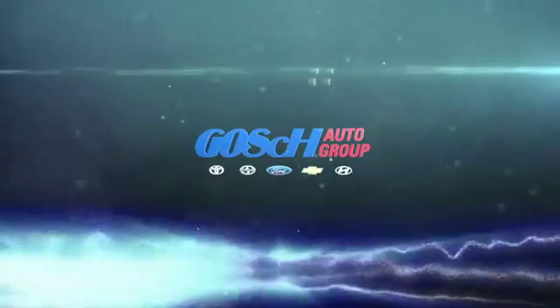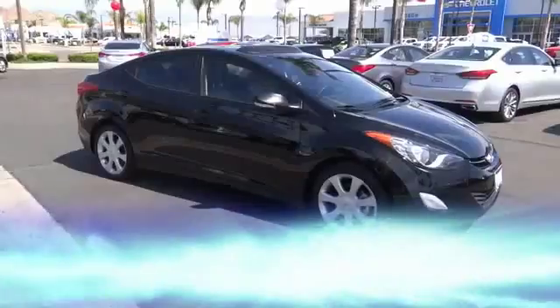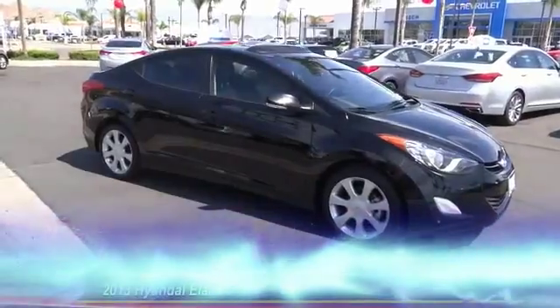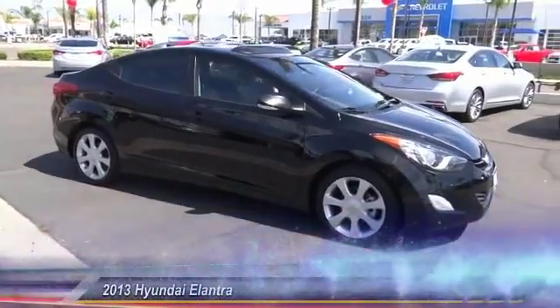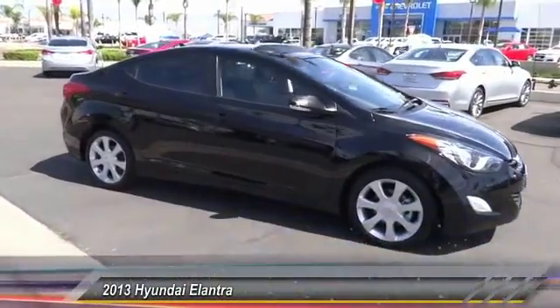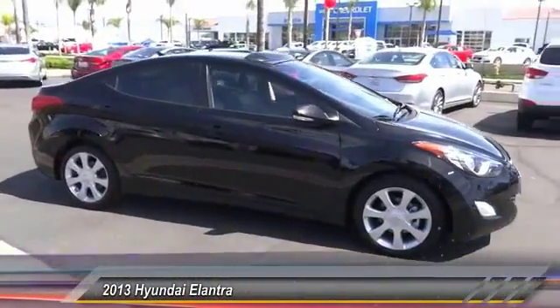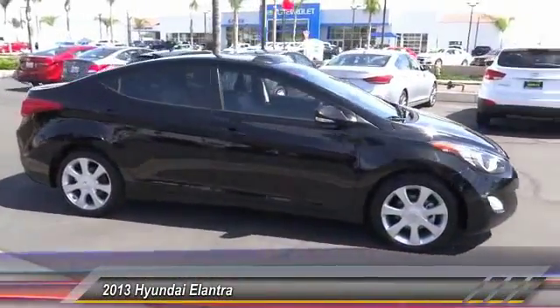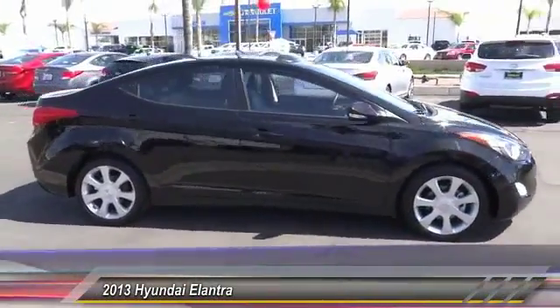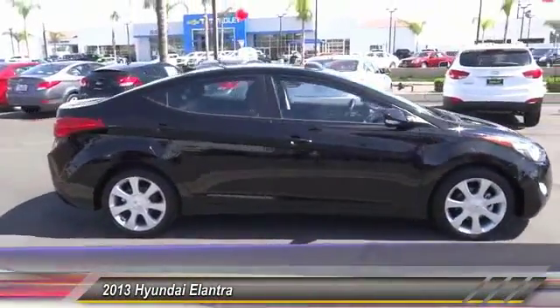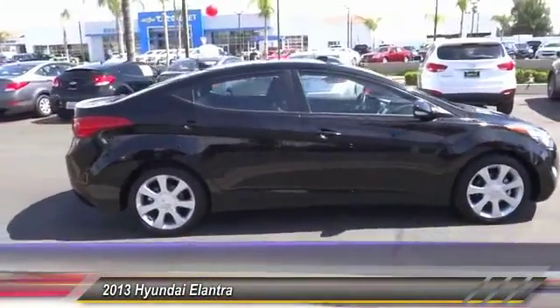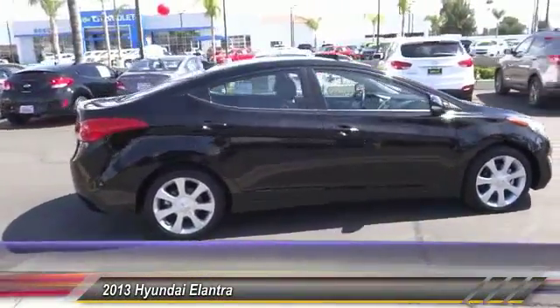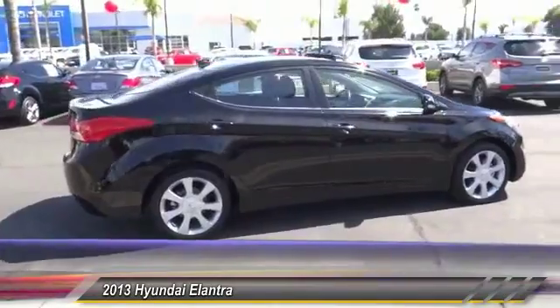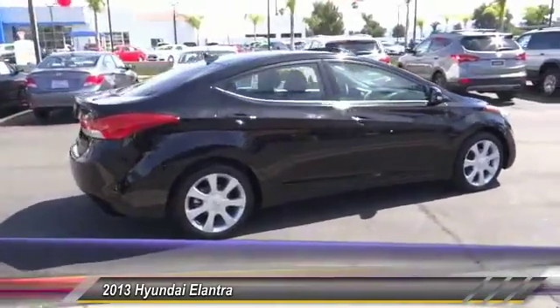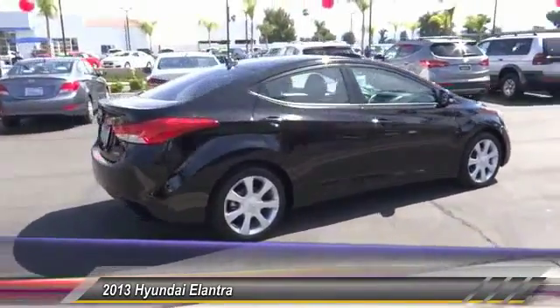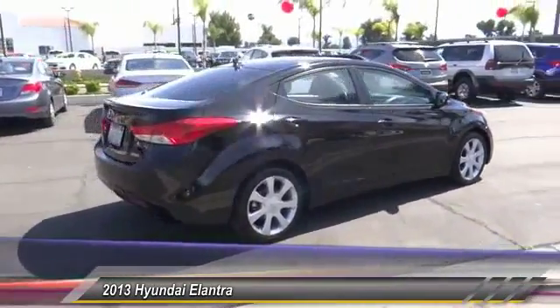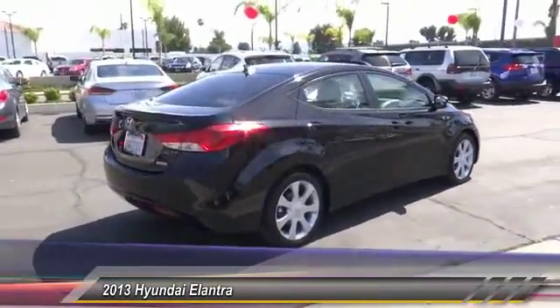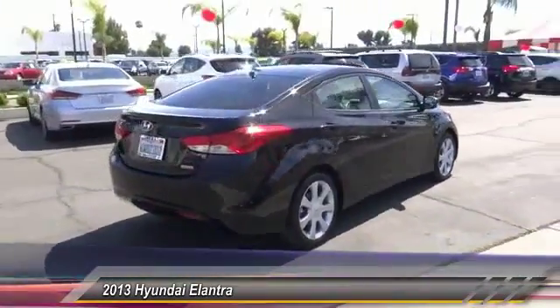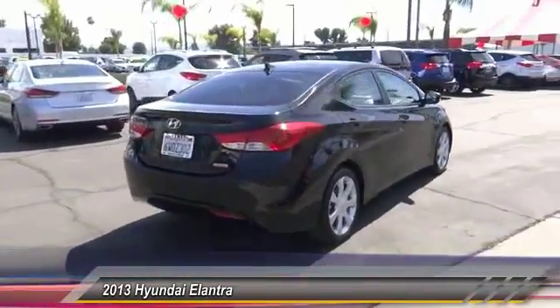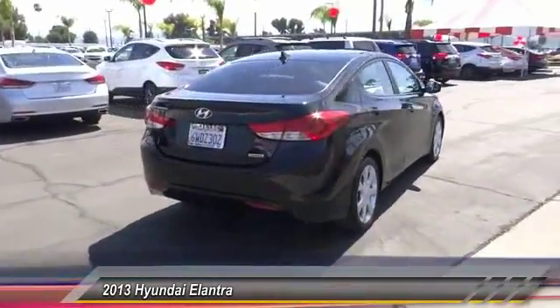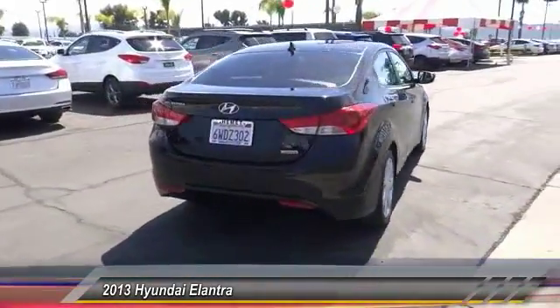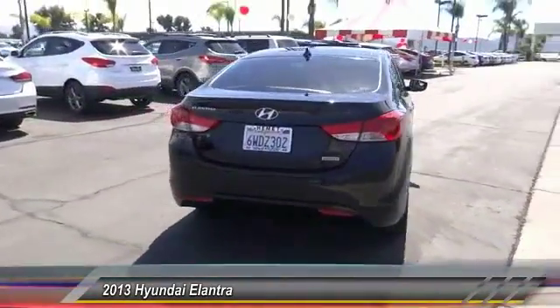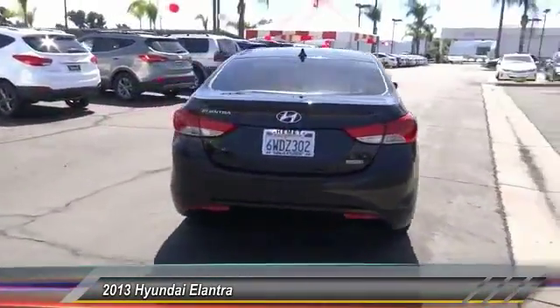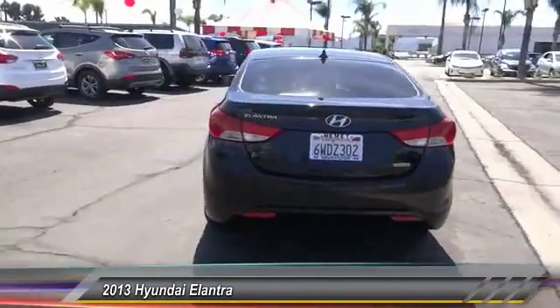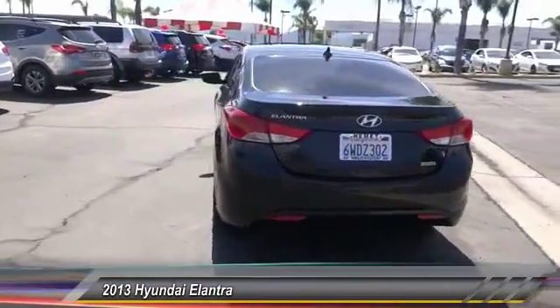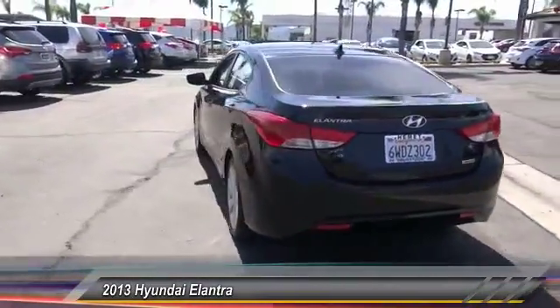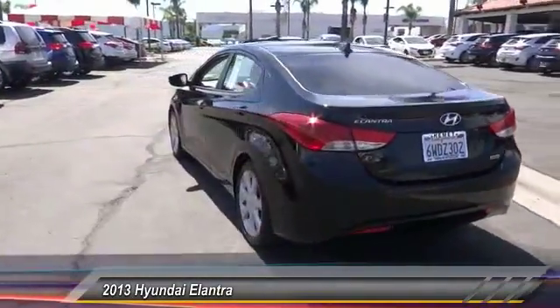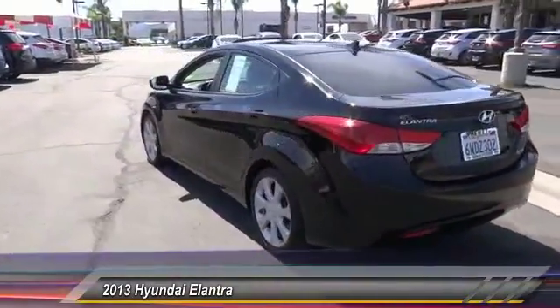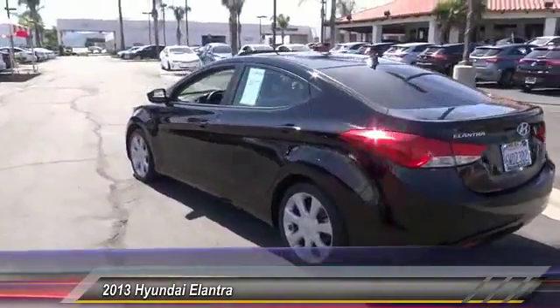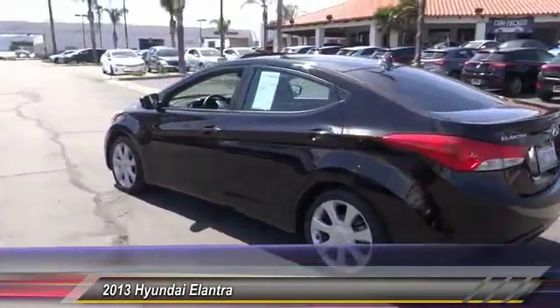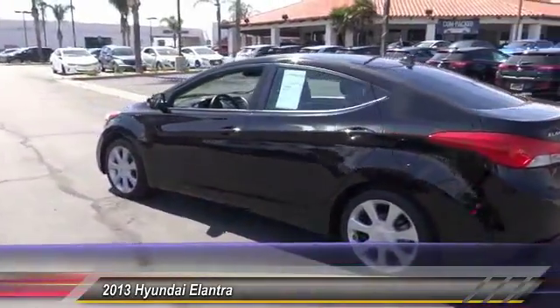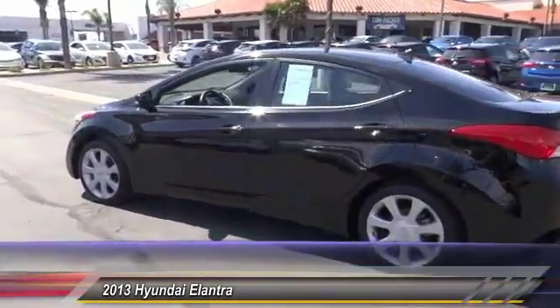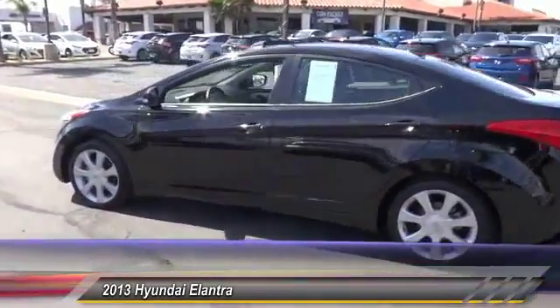The 2013 Elantra. The Elantra boasts the most interior room in its class and gets an exceptional 35 miles per gallon. With its luxurious standard features, the Elantra is an easy choice and is priced below $15,000.